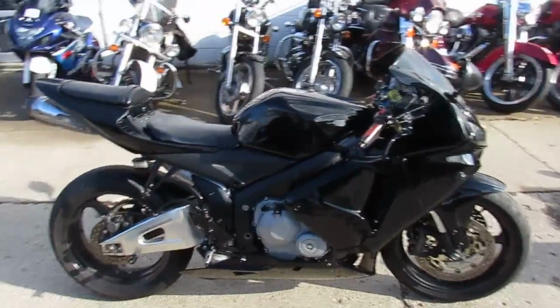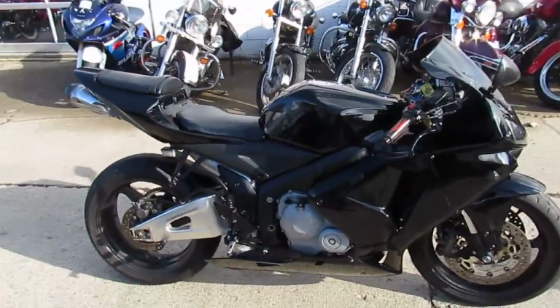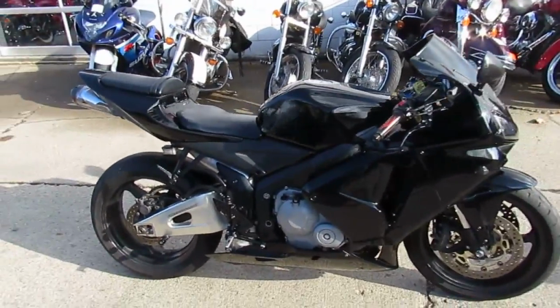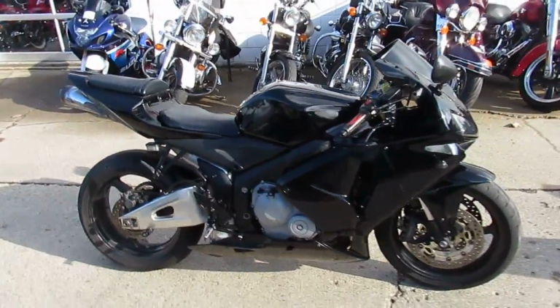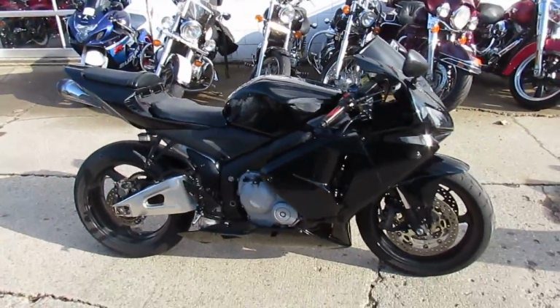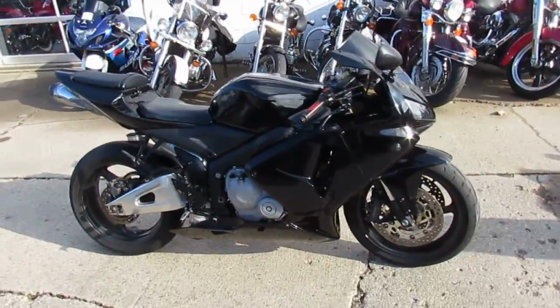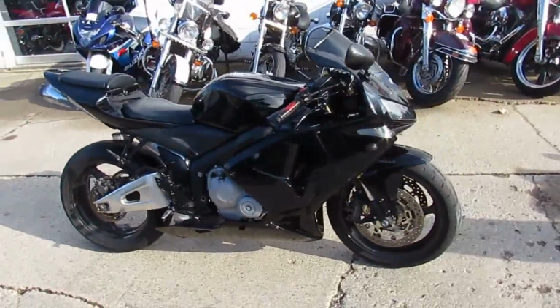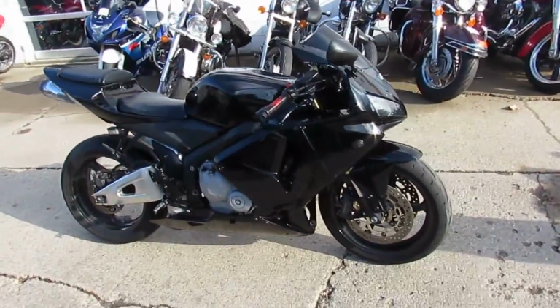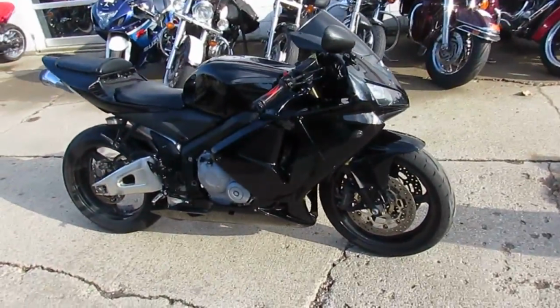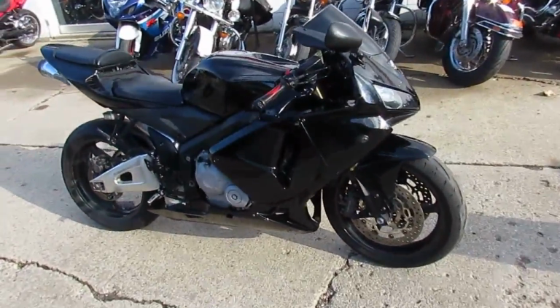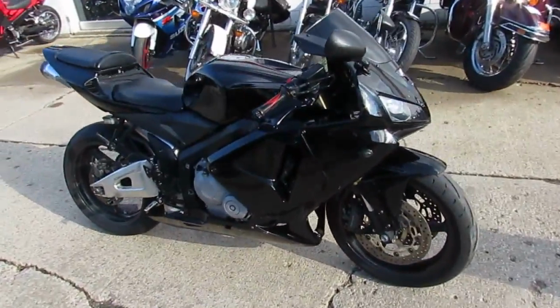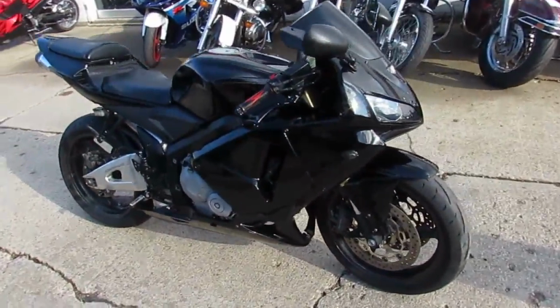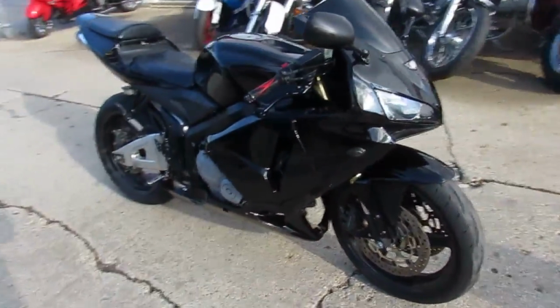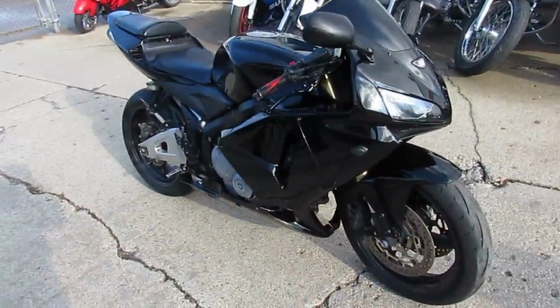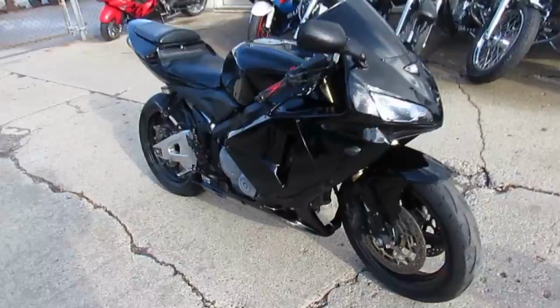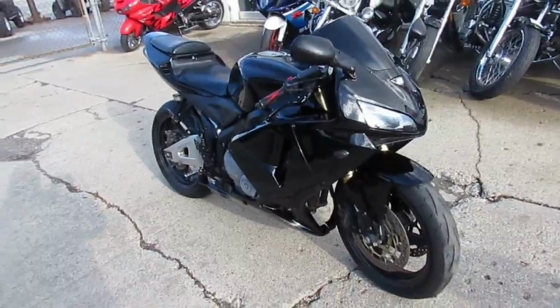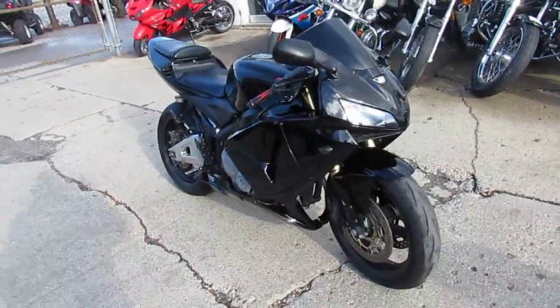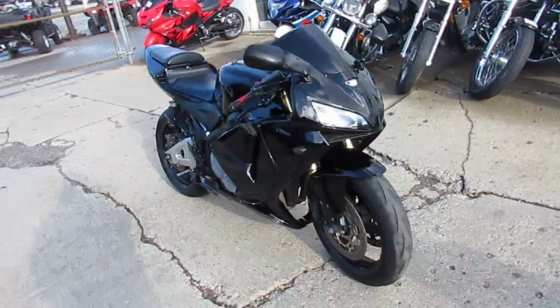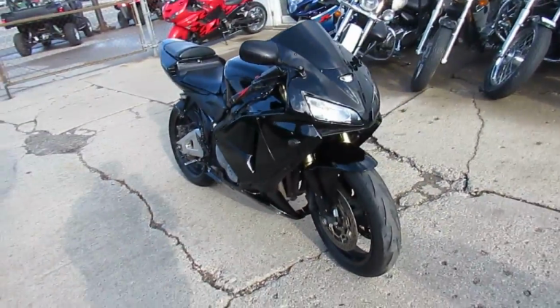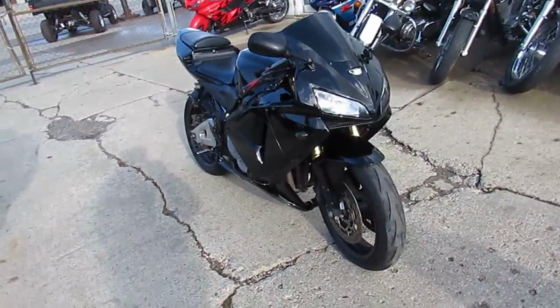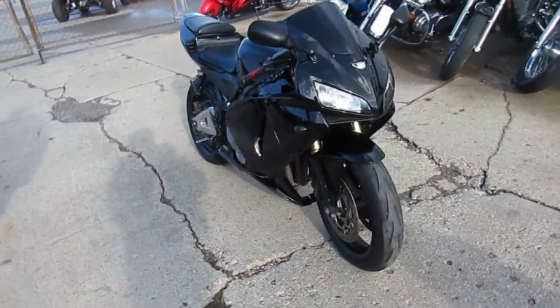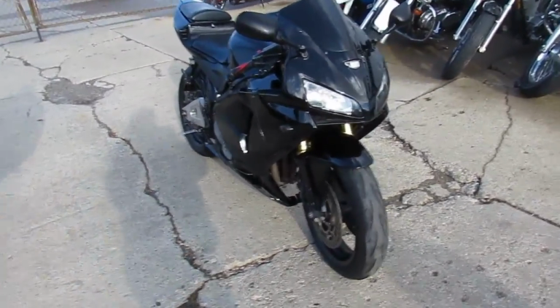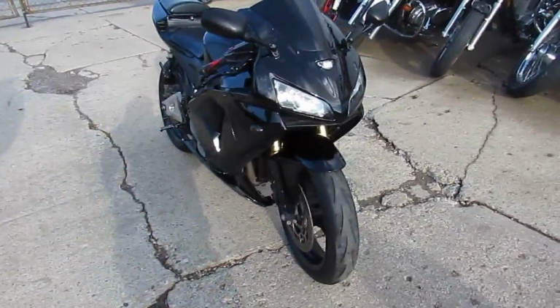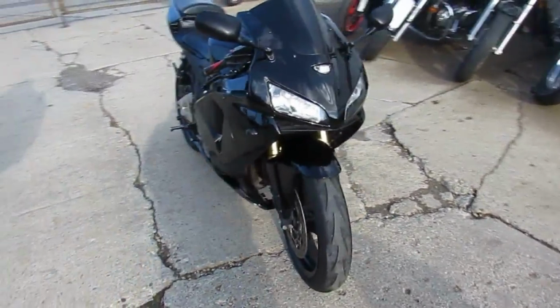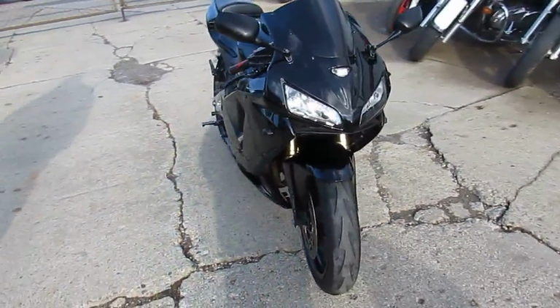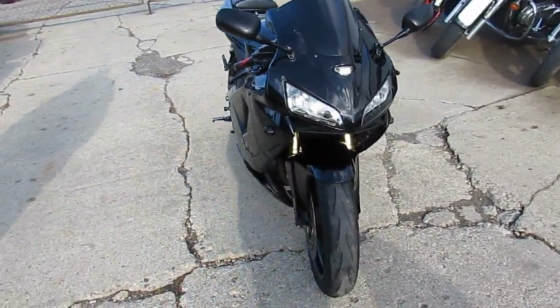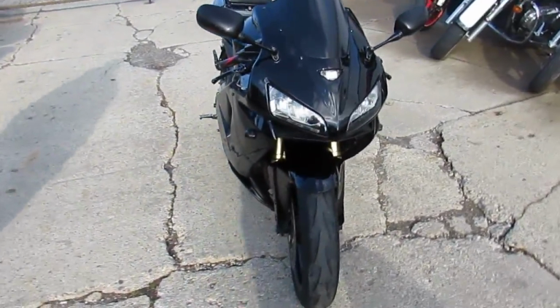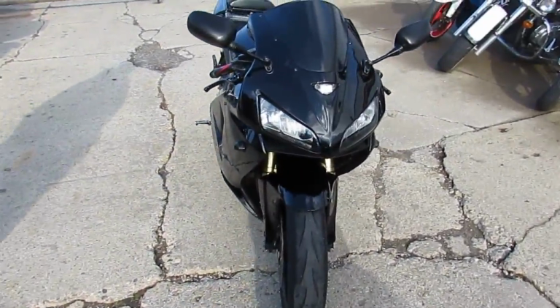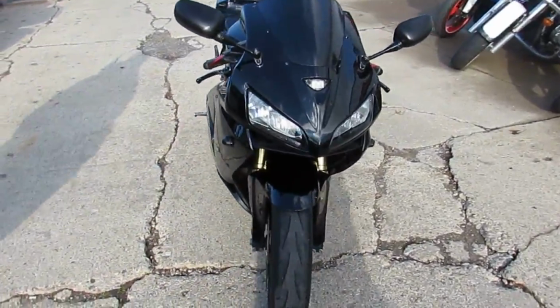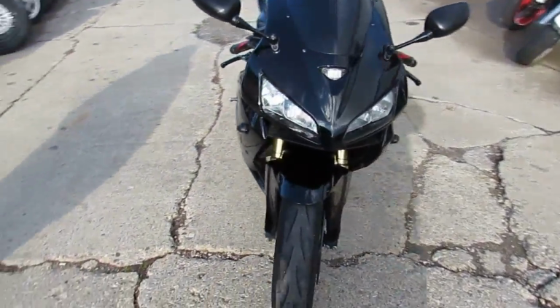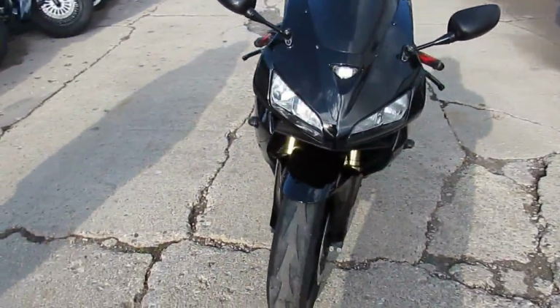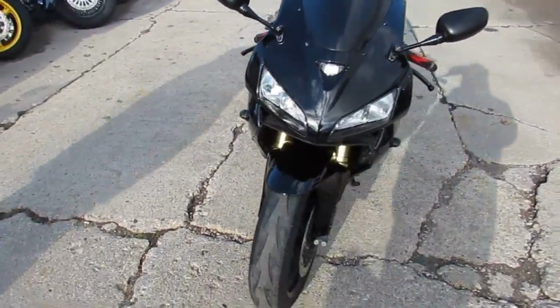Hey guys, it's ApprovalPowerSports.com here. We've got over 500 used bikes in our showroom. I'm going to show you one today — it's a used Honda CBR600RR for sale.